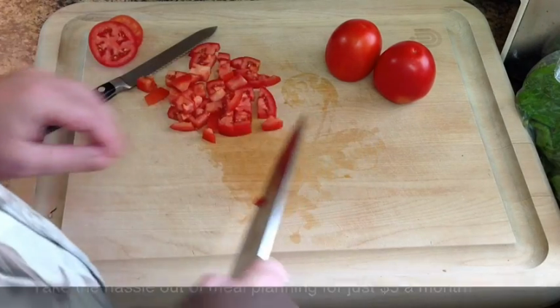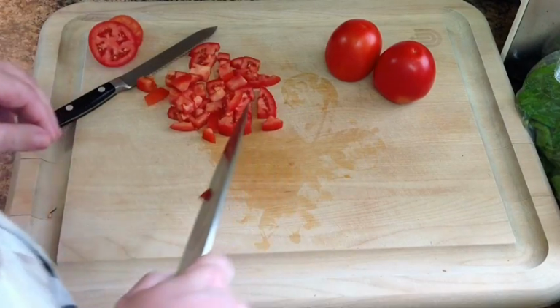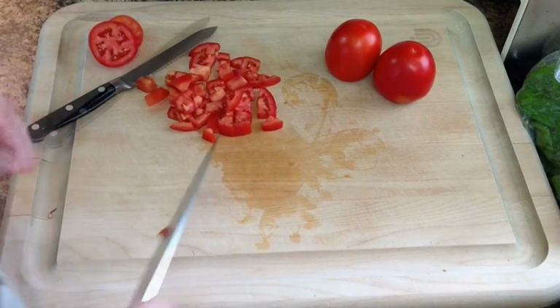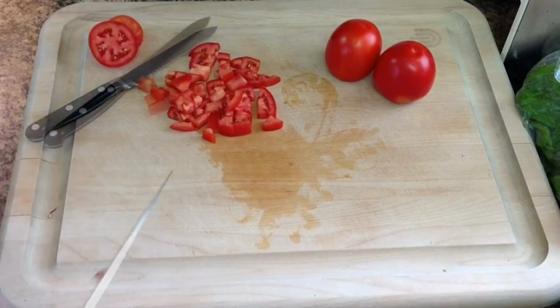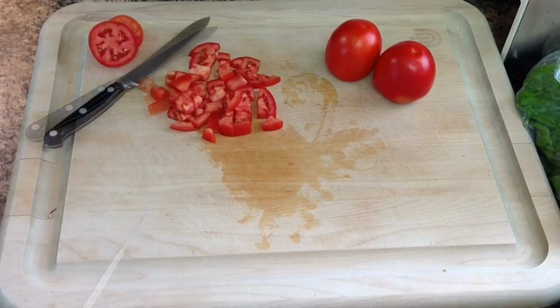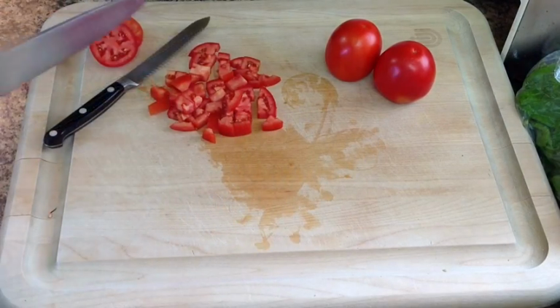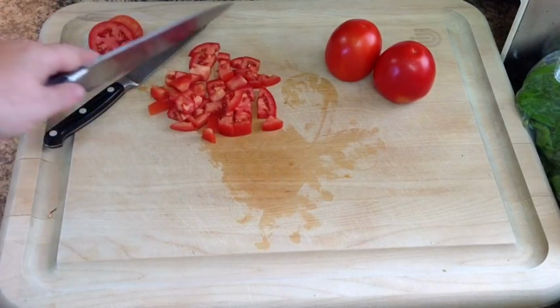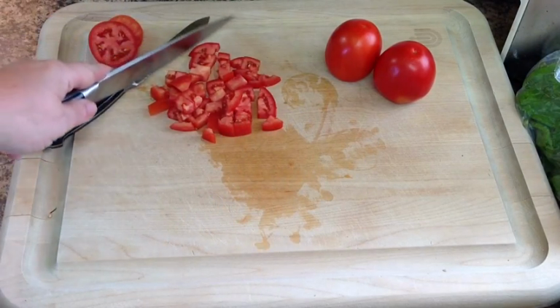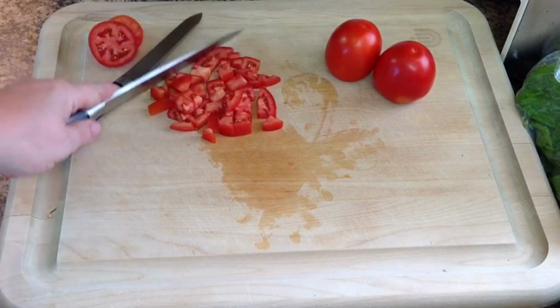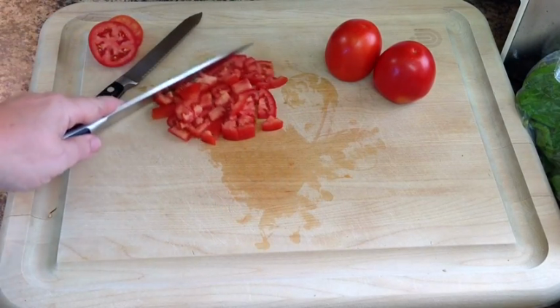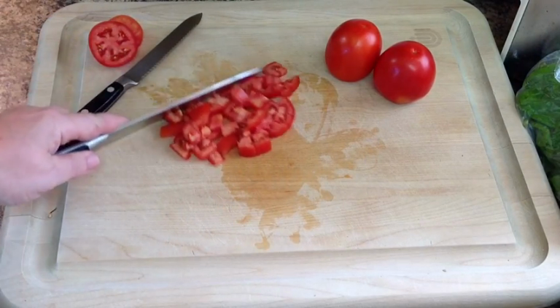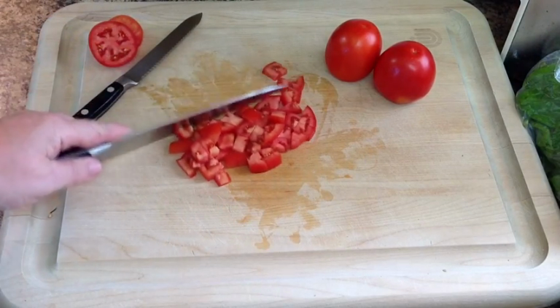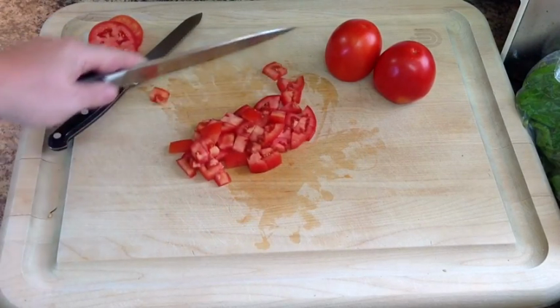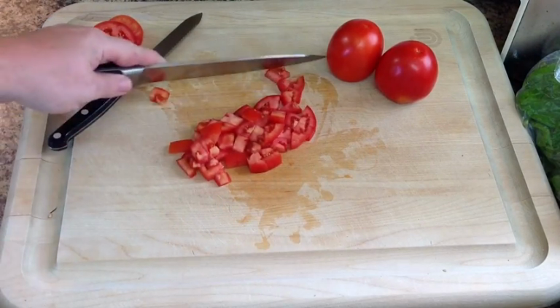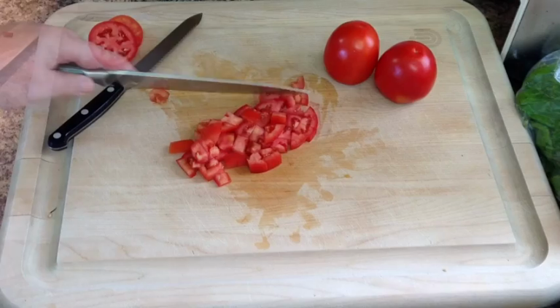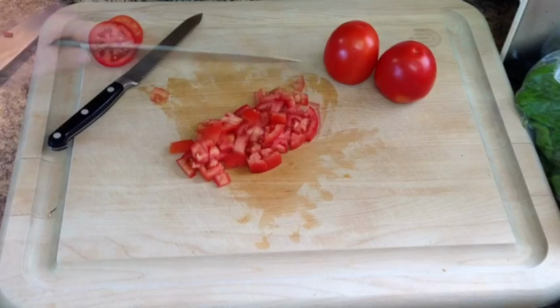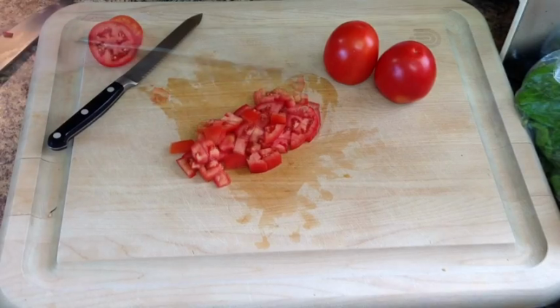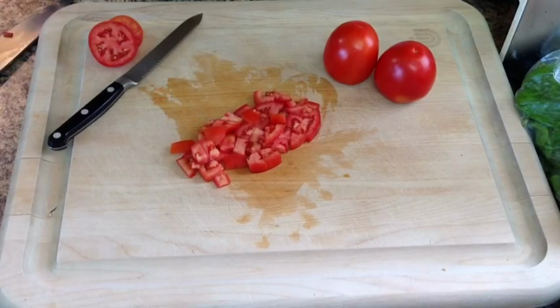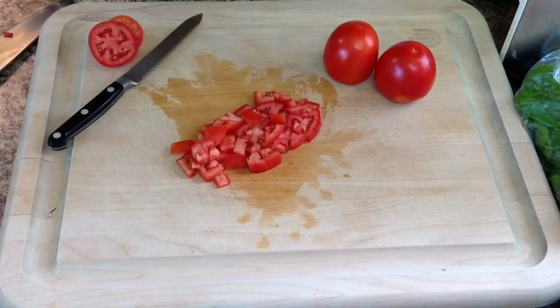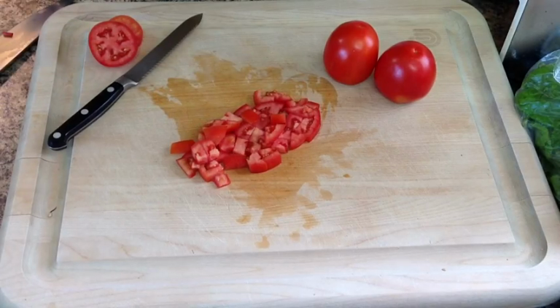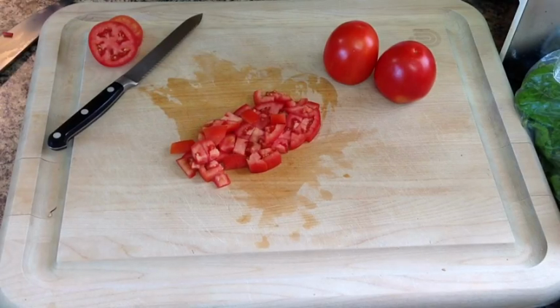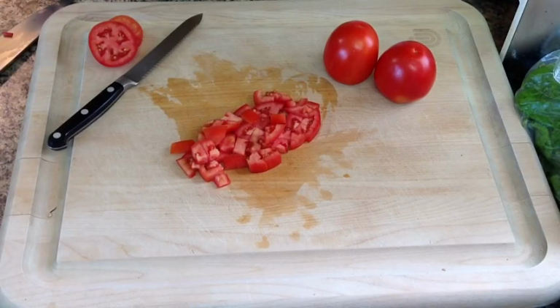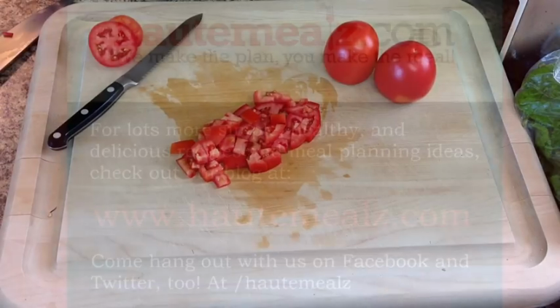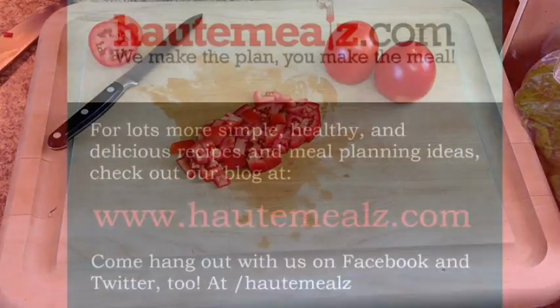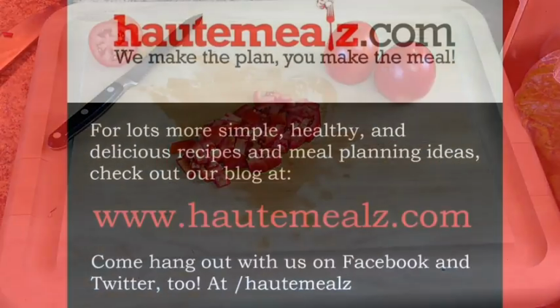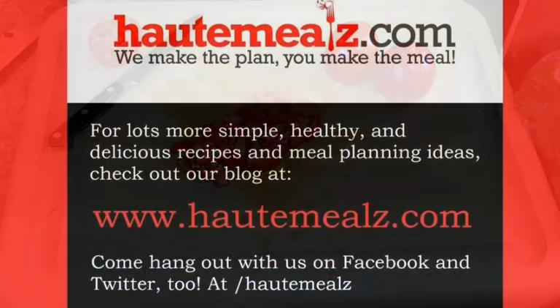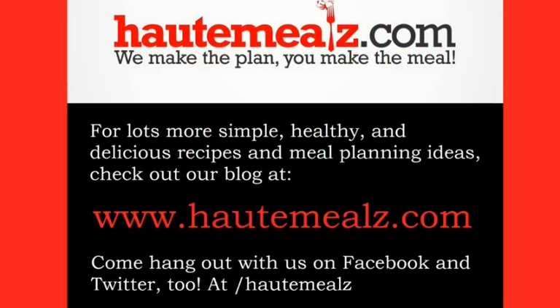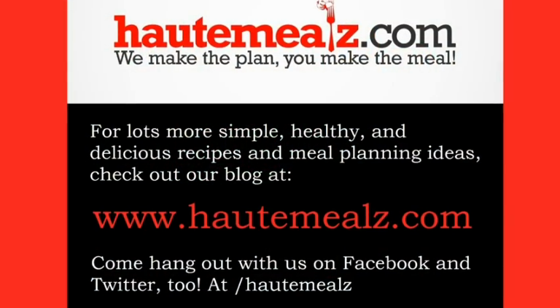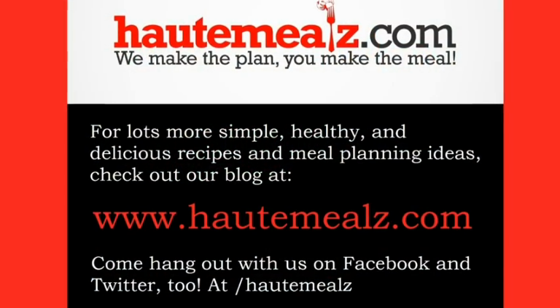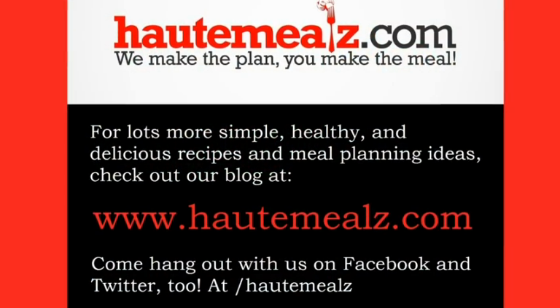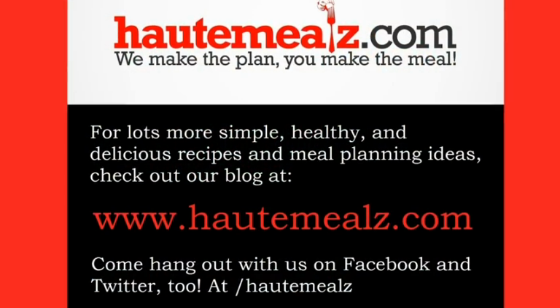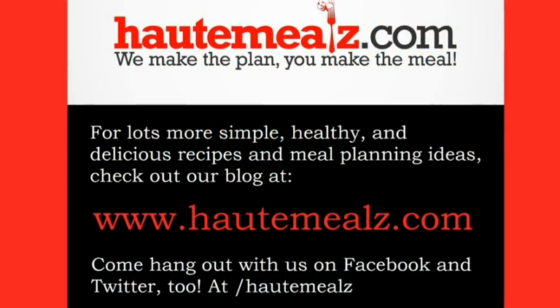Go ahead and slice those through and there you have it — it was that quick. You've got diced tomatoes for whatever your next dish is. Again, this is Chef Perry with HotMeals.com. Thanks for joining us.